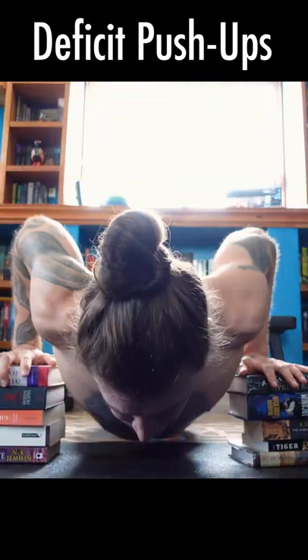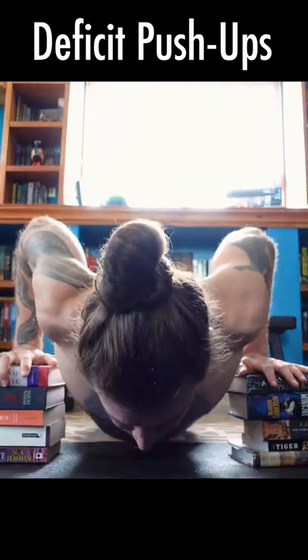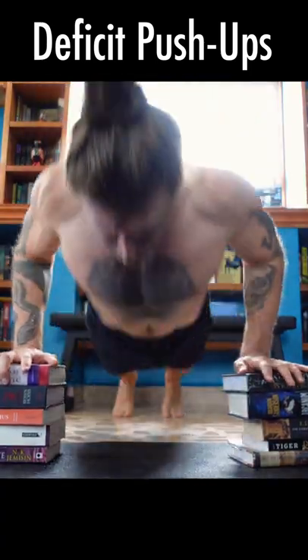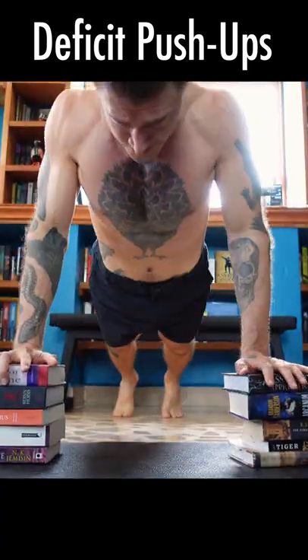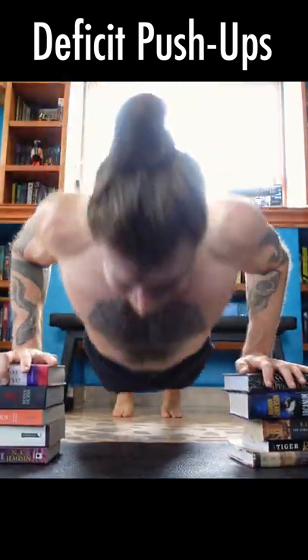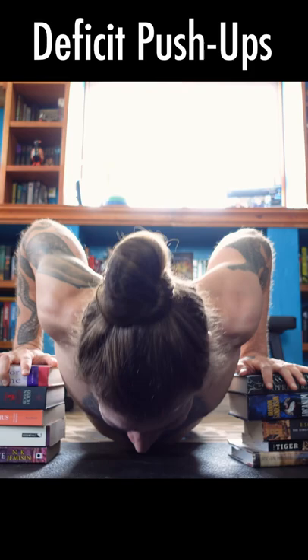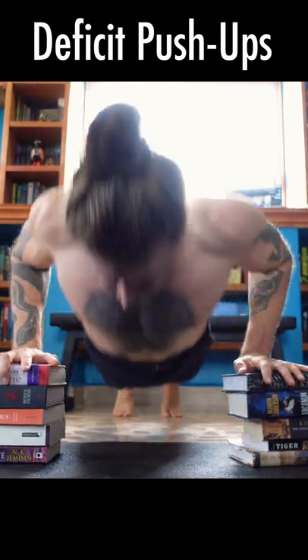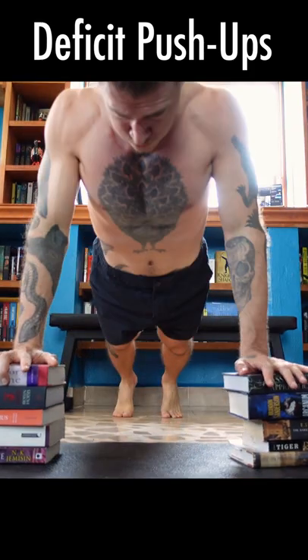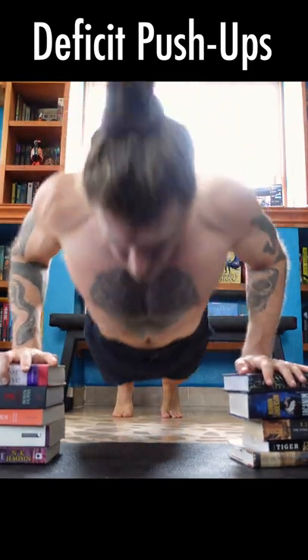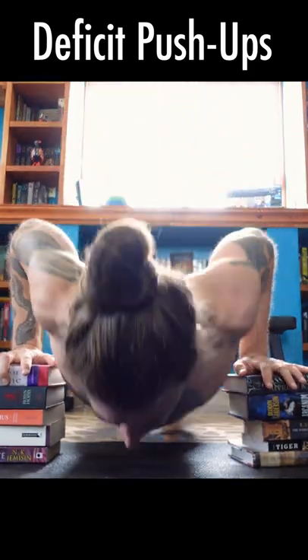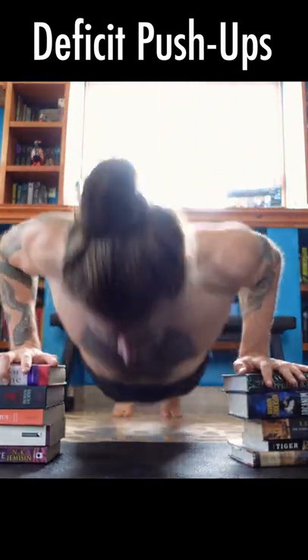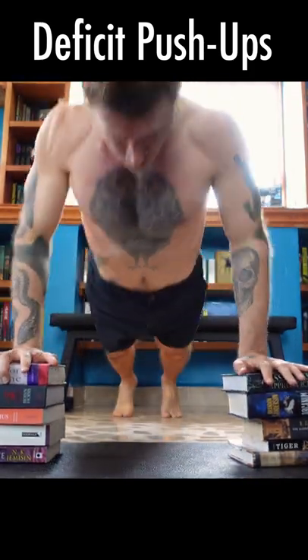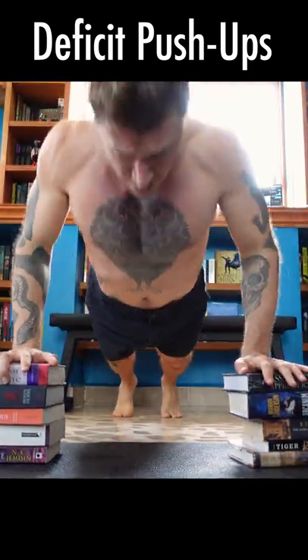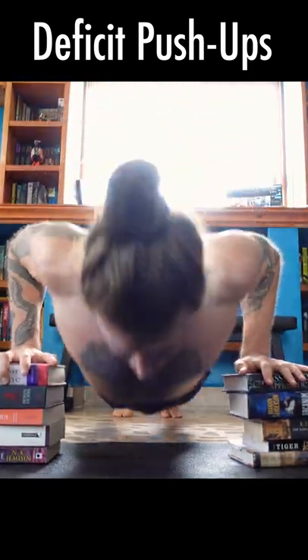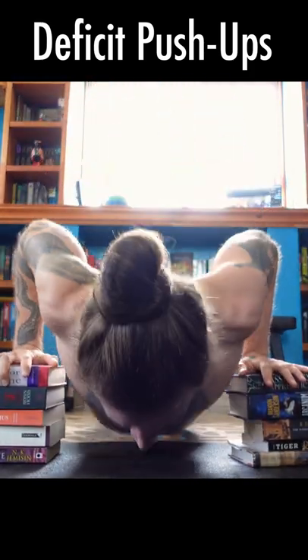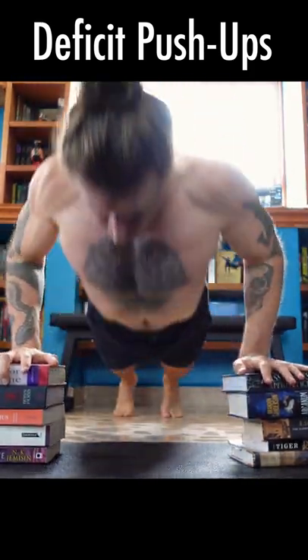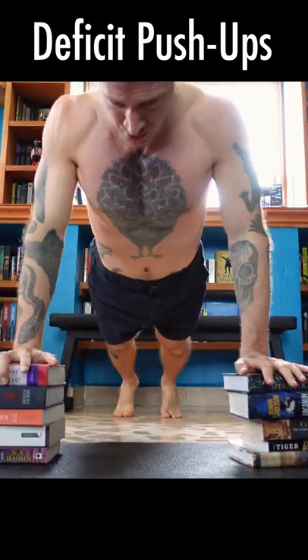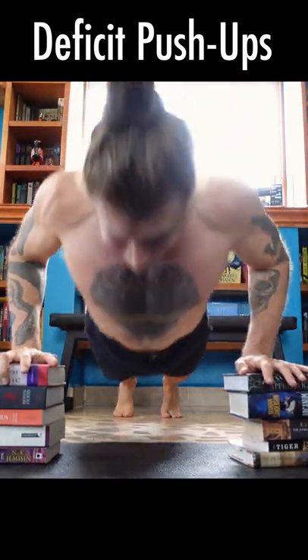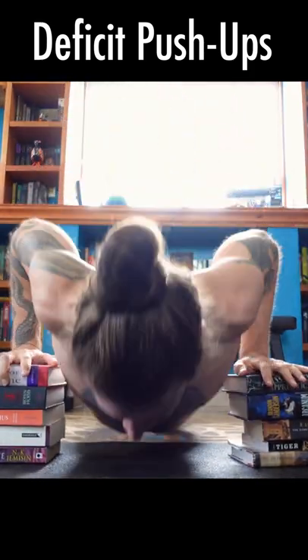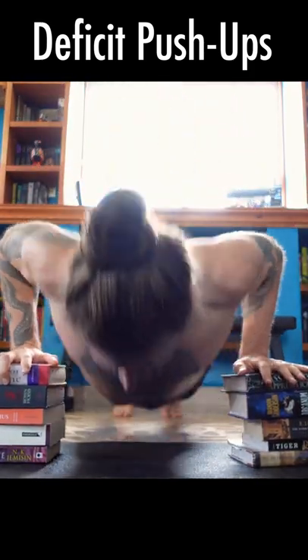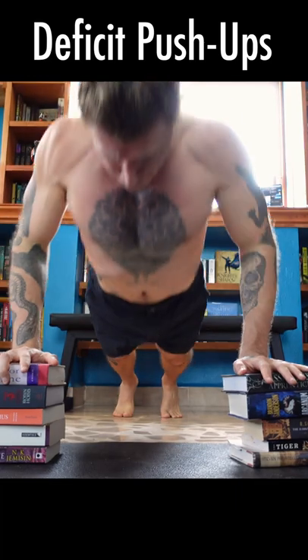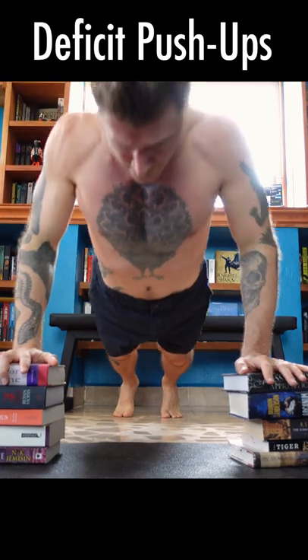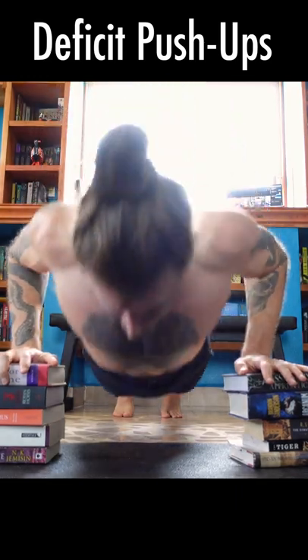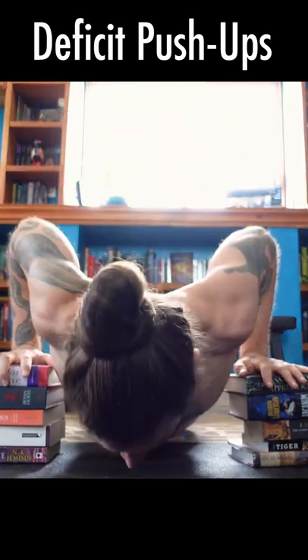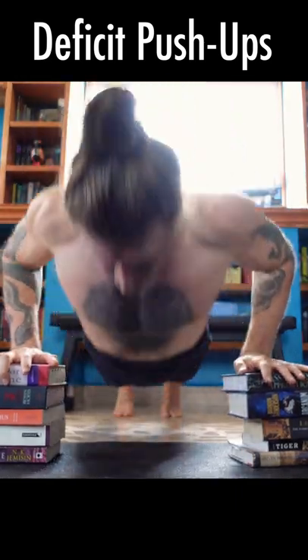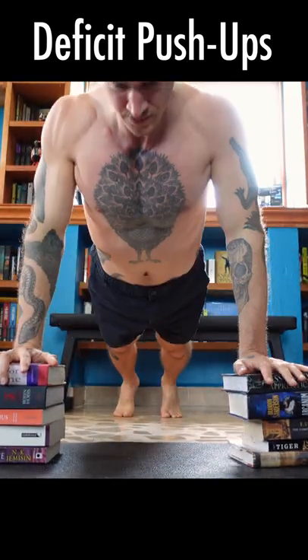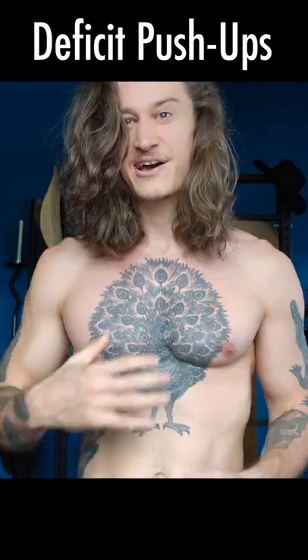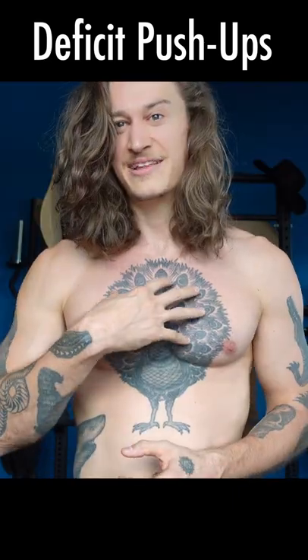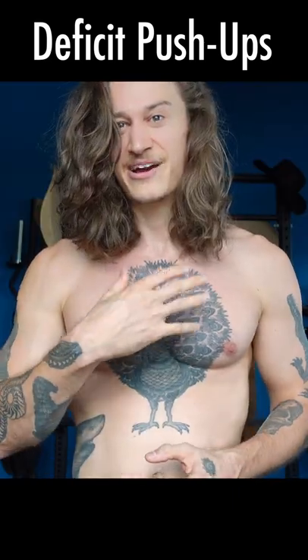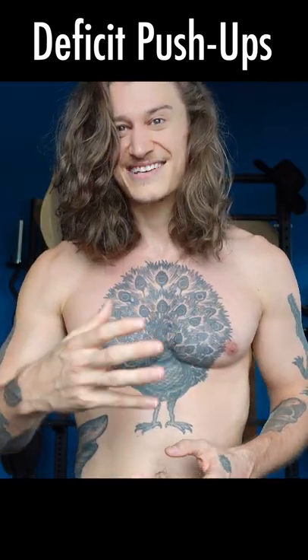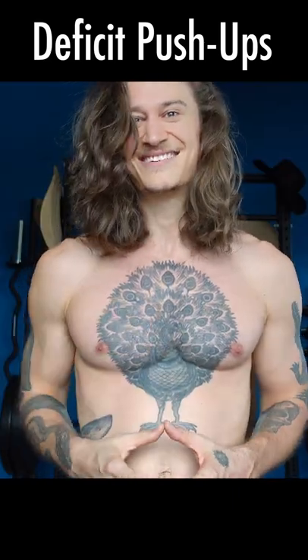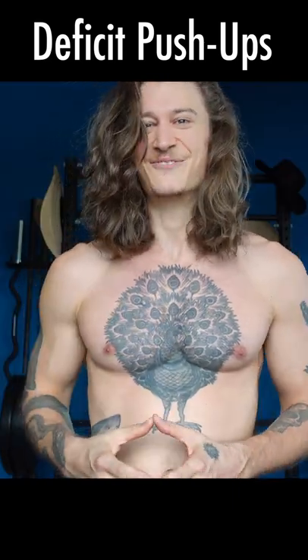The deficit push-up is just like a regular push-up. The only difference is that you raise your hands up on weight plates or books, and that allows you to sink down without being limited by your chest touching the floor.